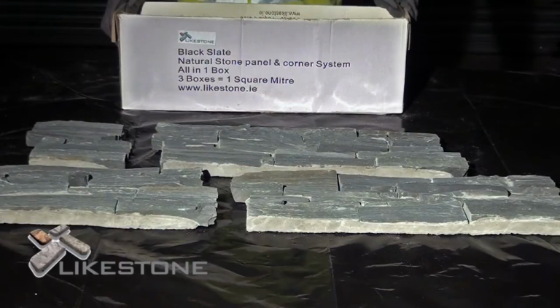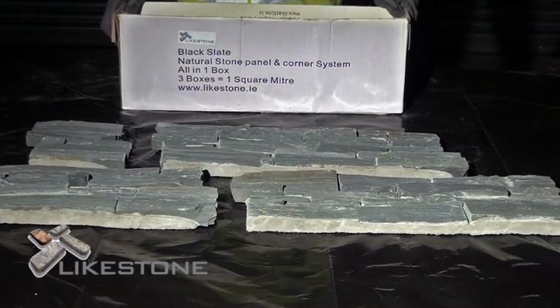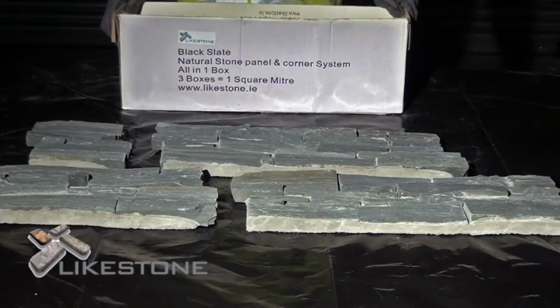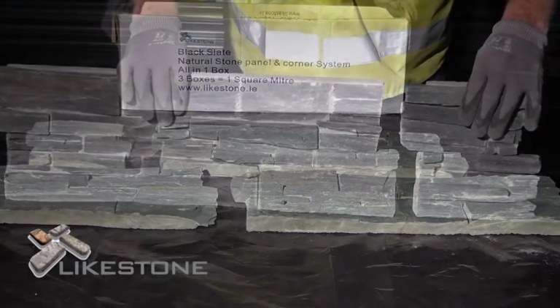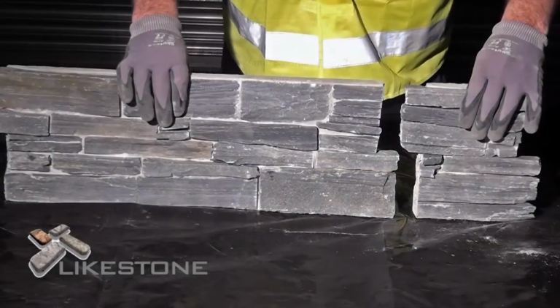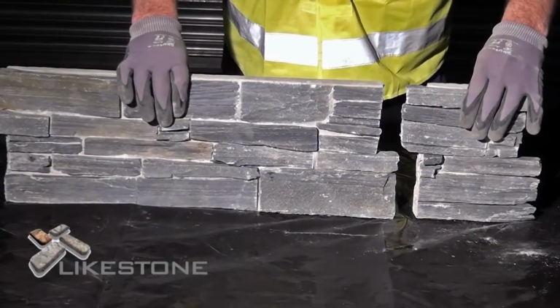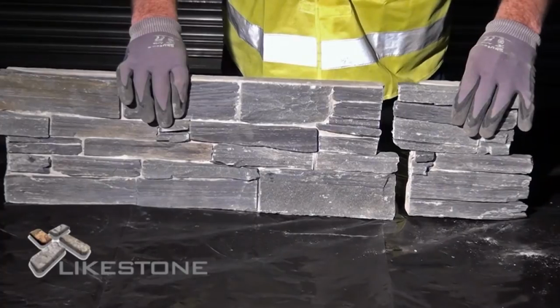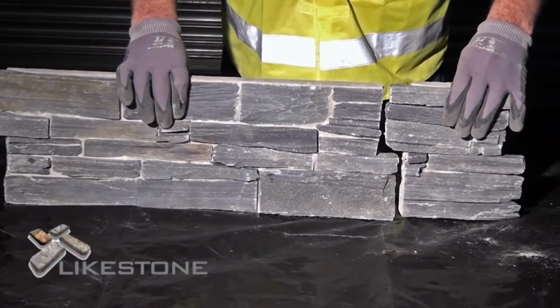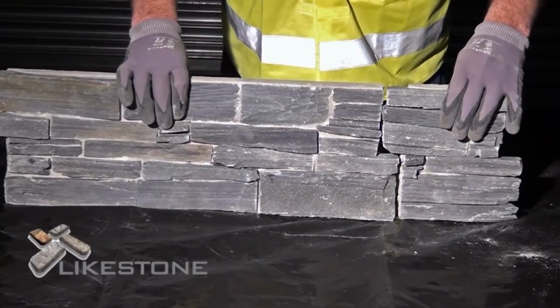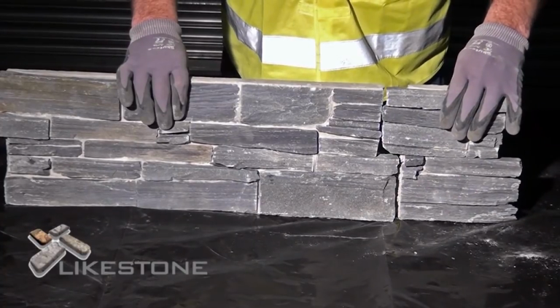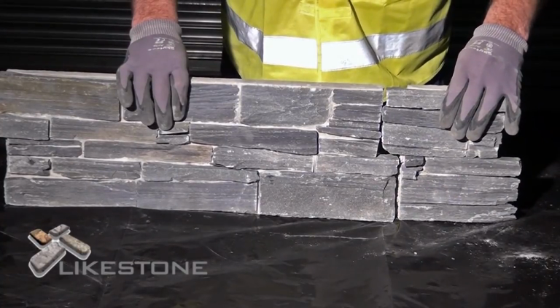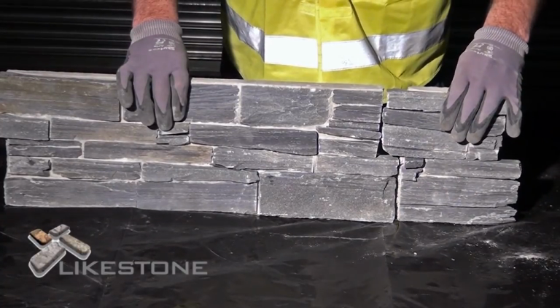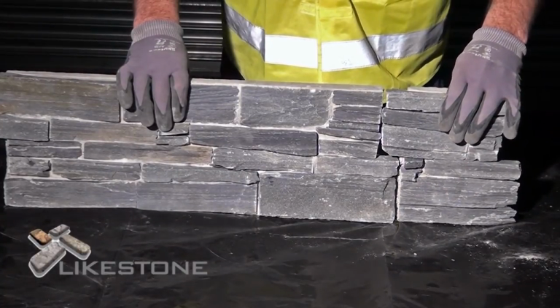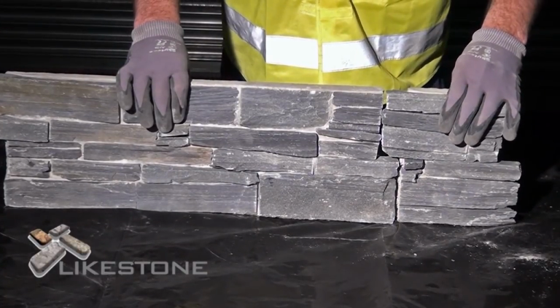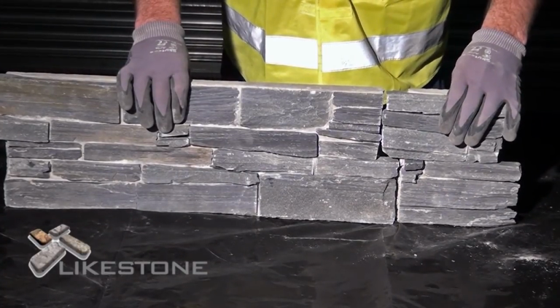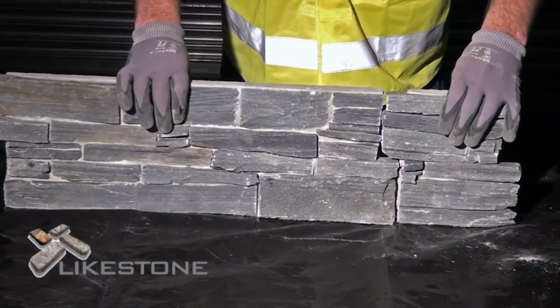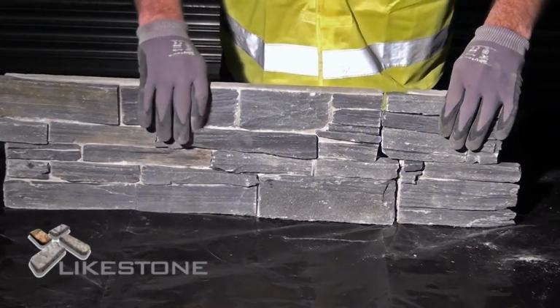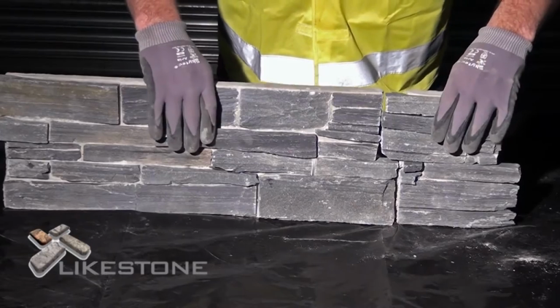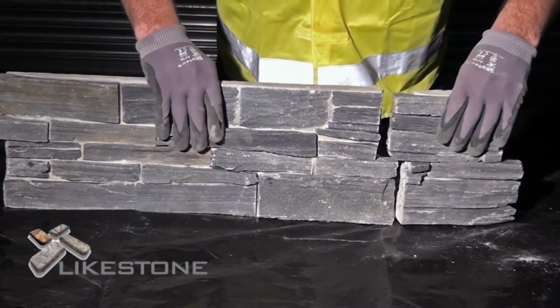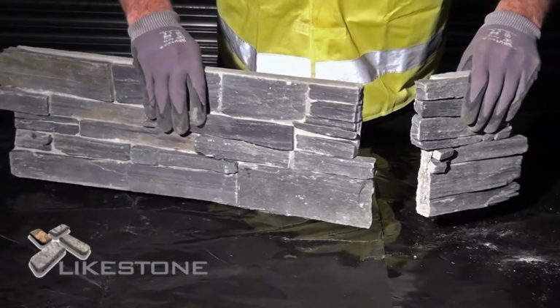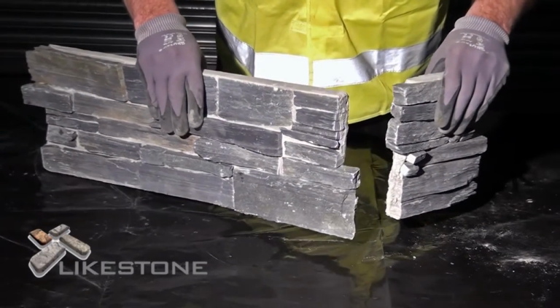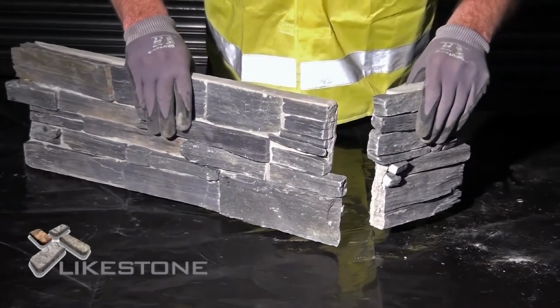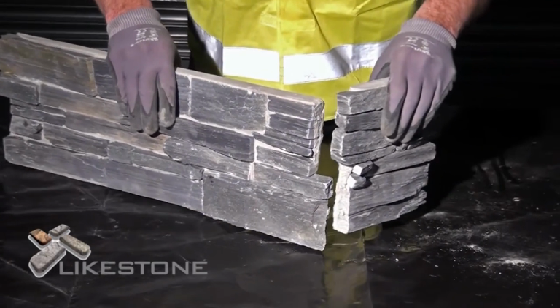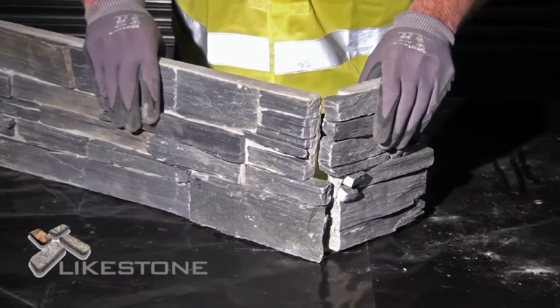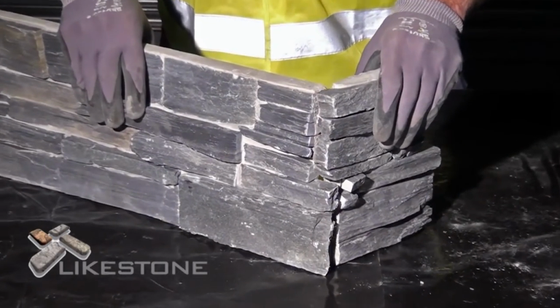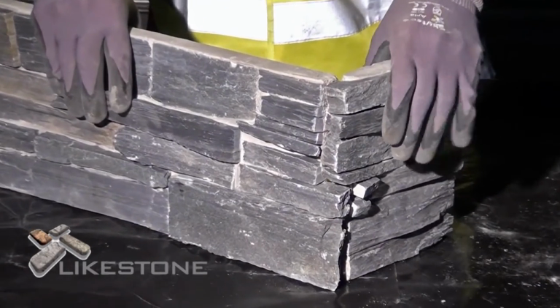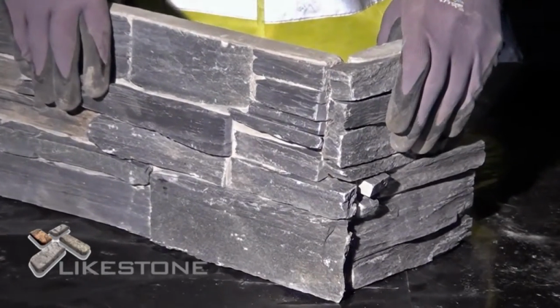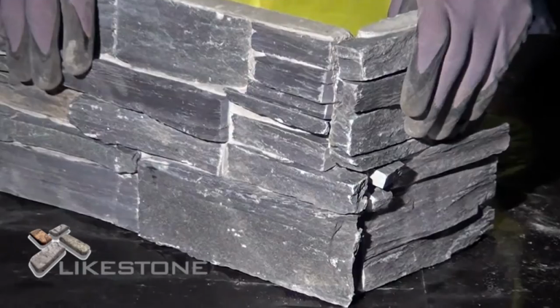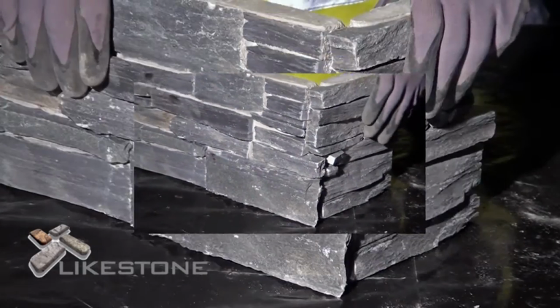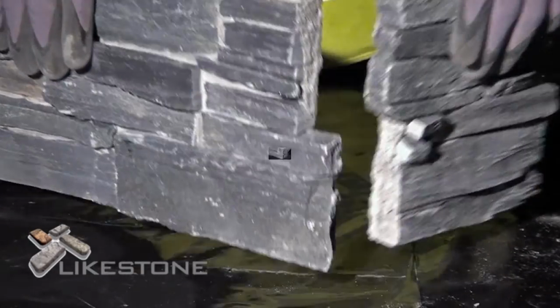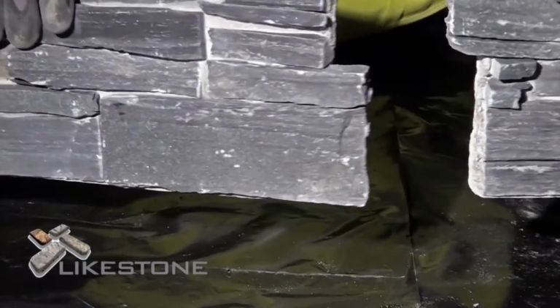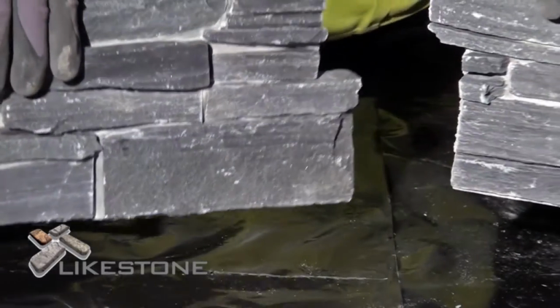To avoid vertical joint lines, each panel is designed in a Z-shape and fits together seamlessly. You can use all of the panels in the box to create external or internal corners.